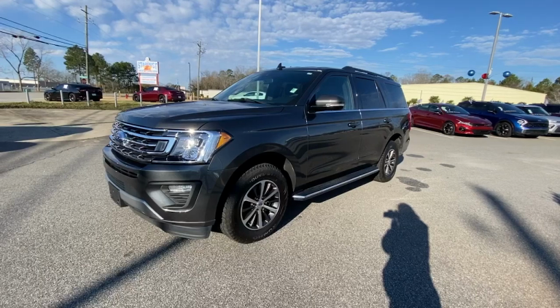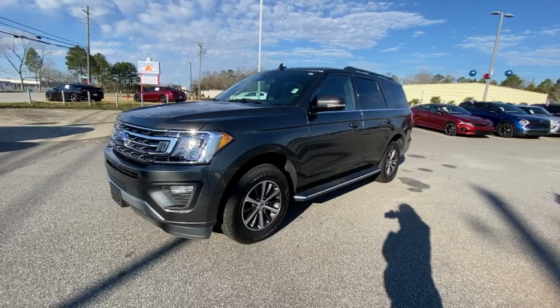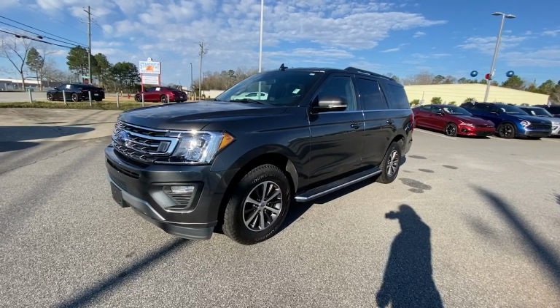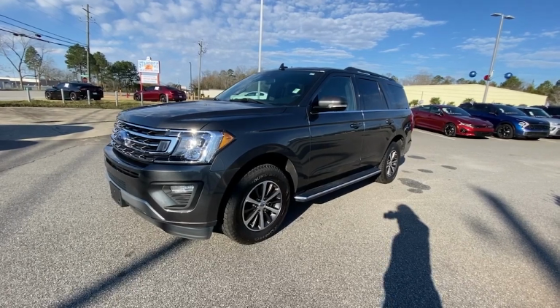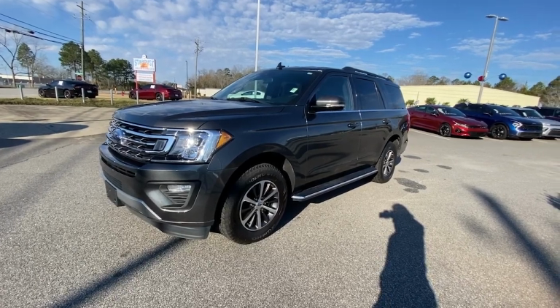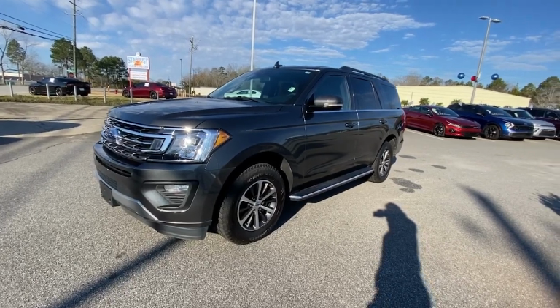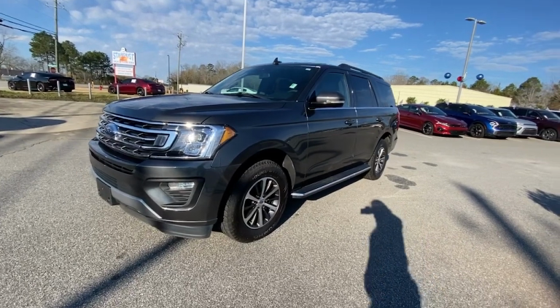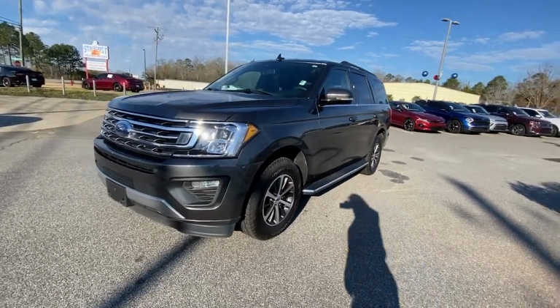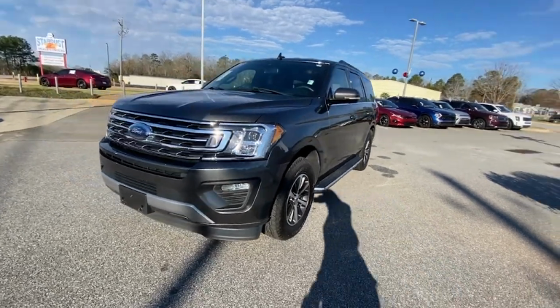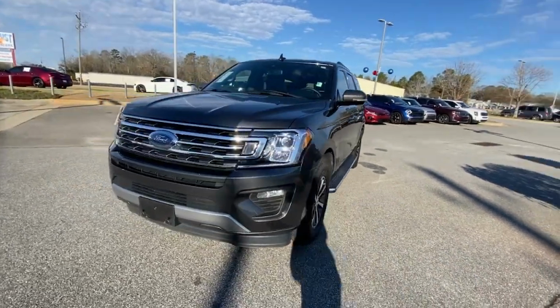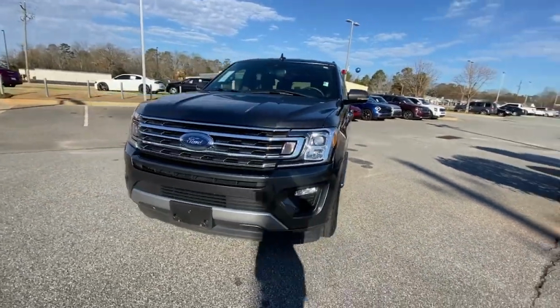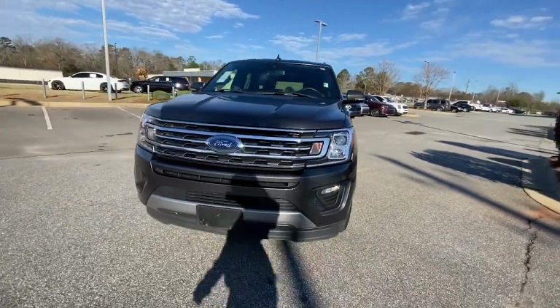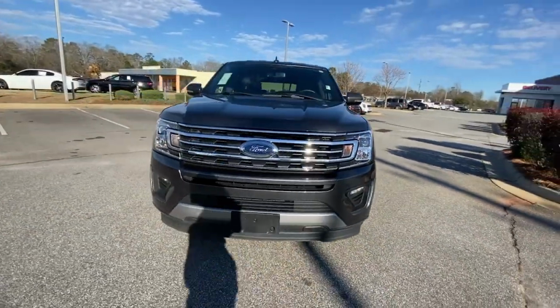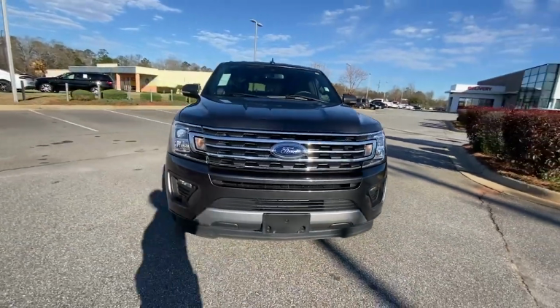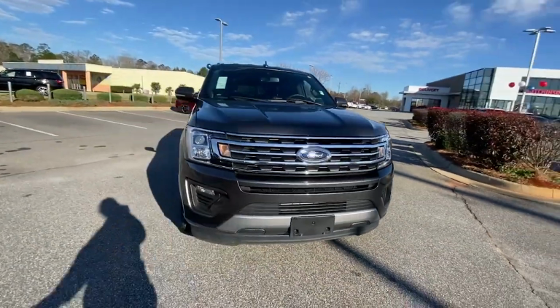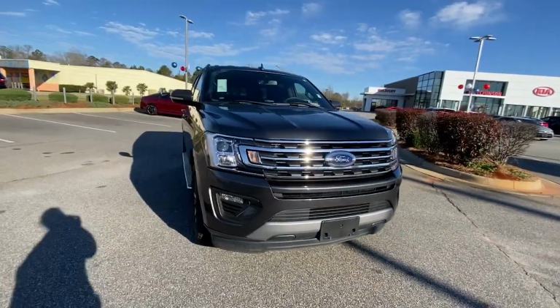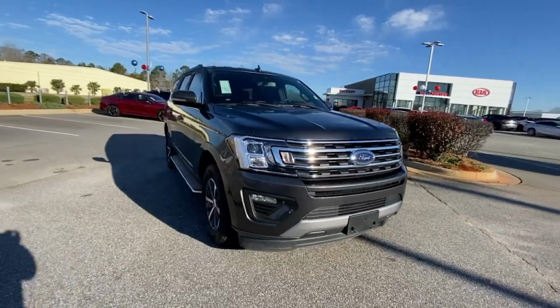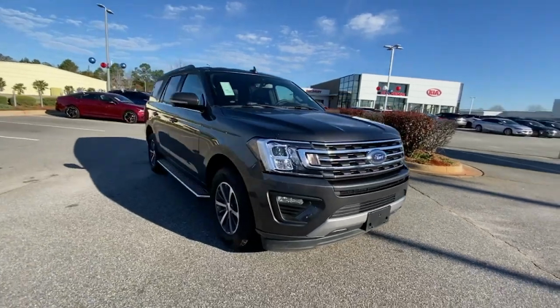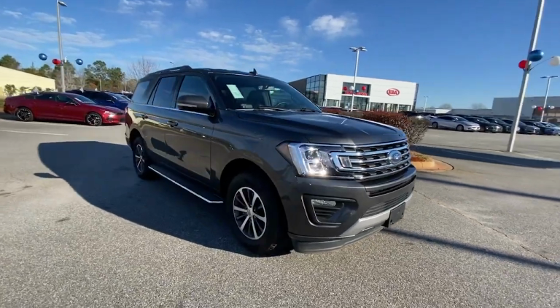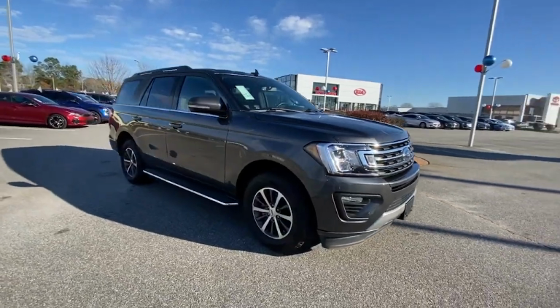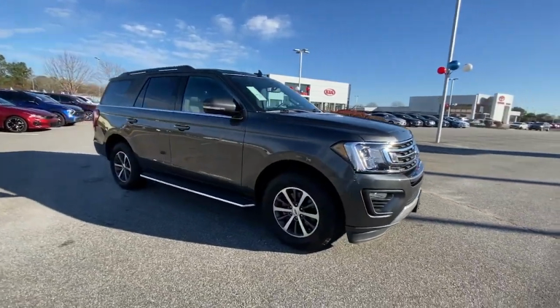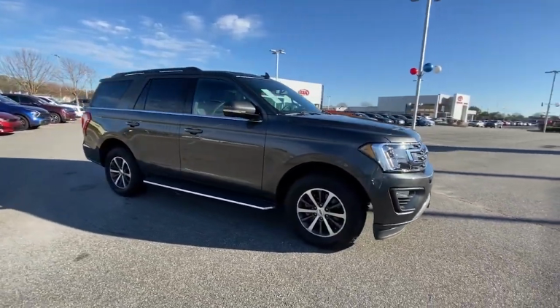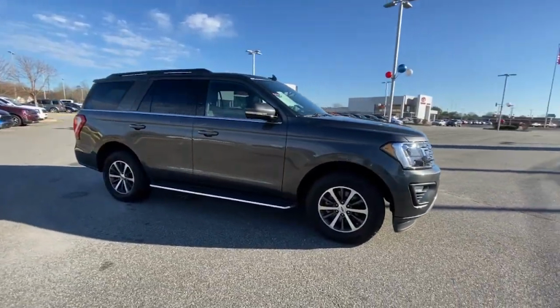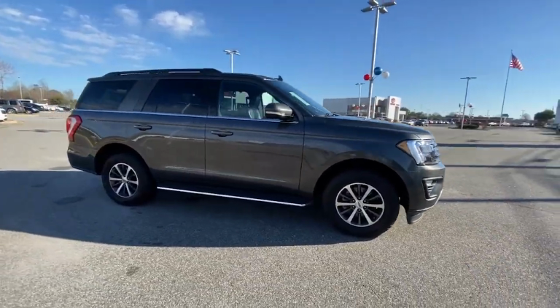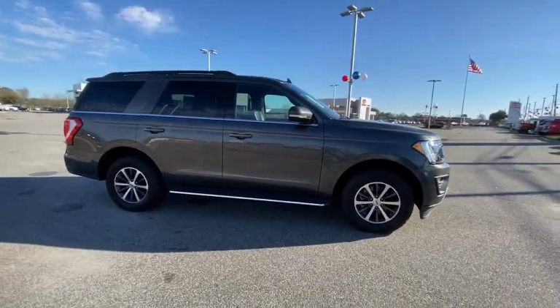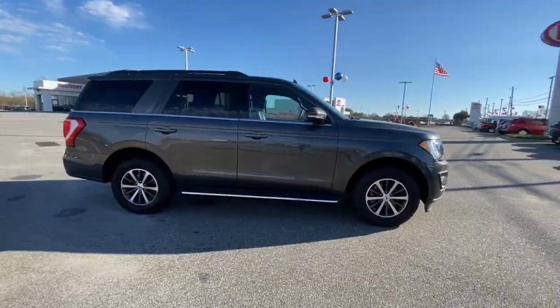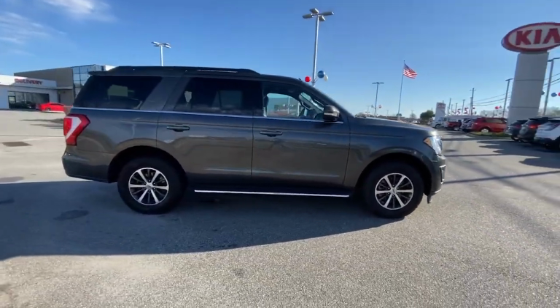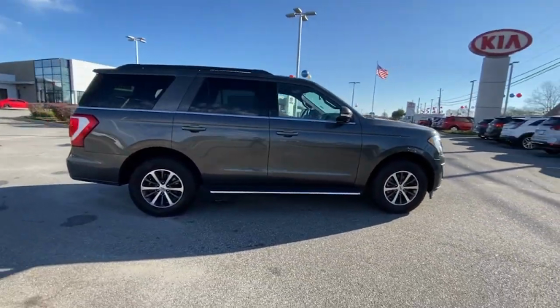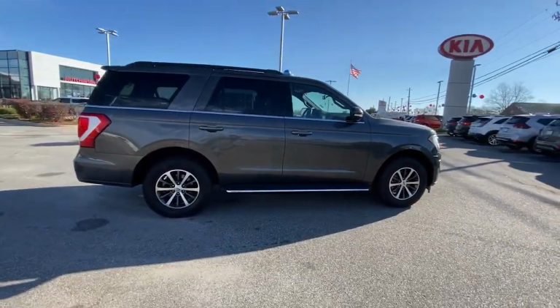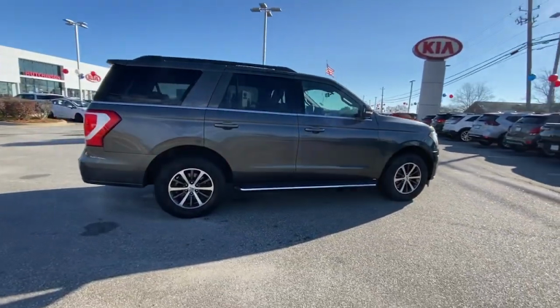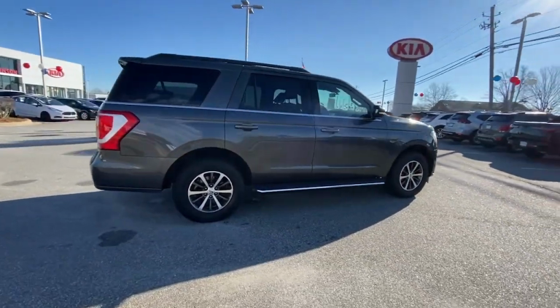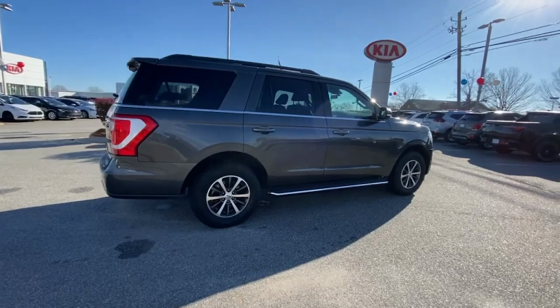You will love the features of this 2021 Ford Expedition. With less than 45,000 miles on the odometer, this vehicle provides excellent value.